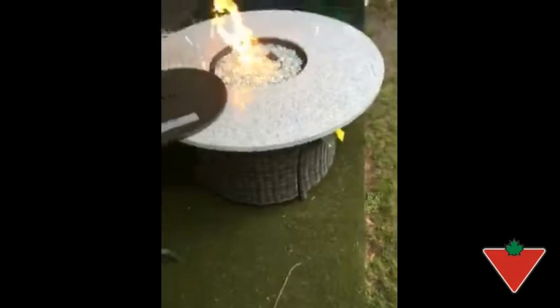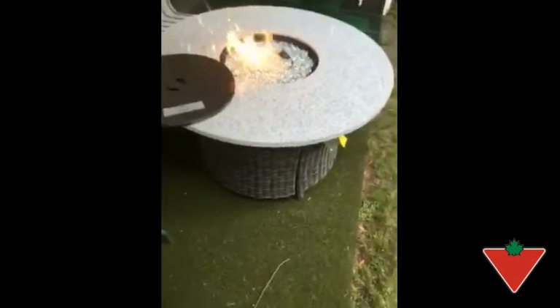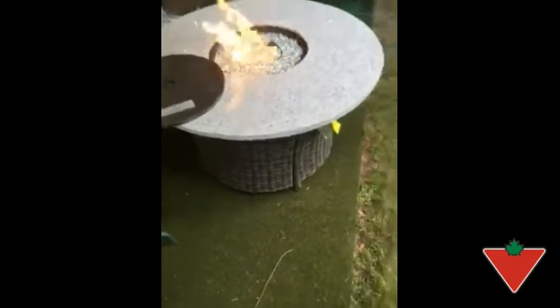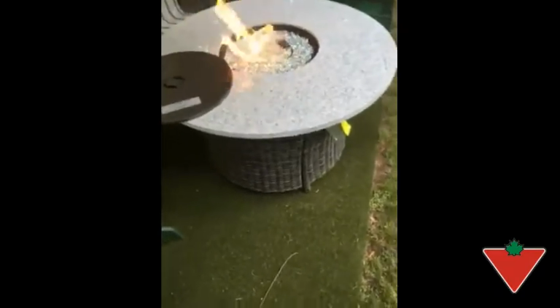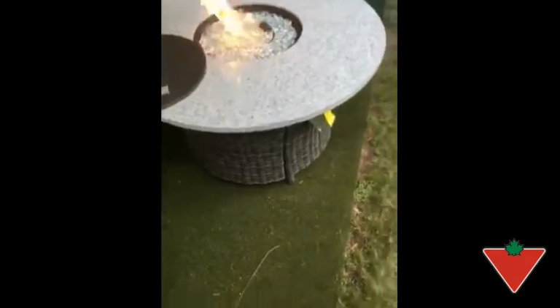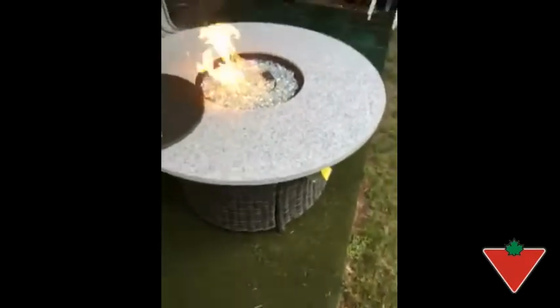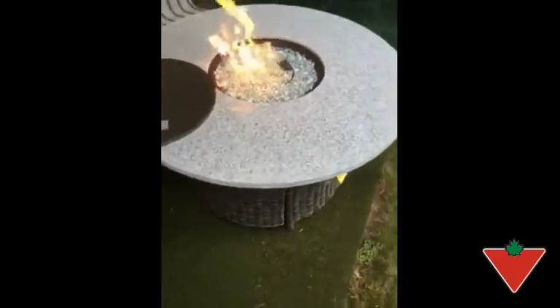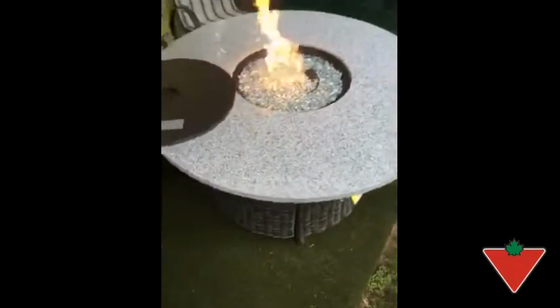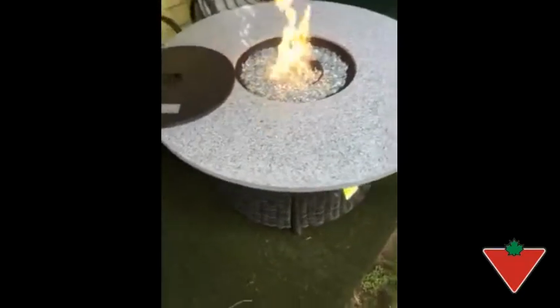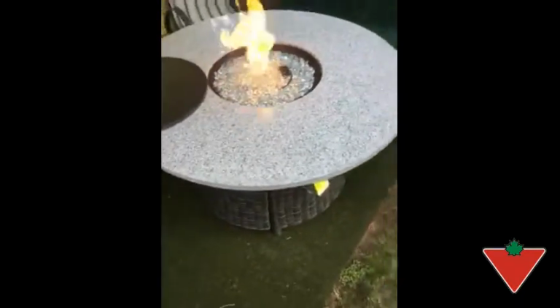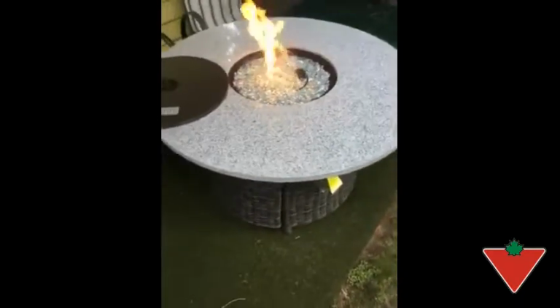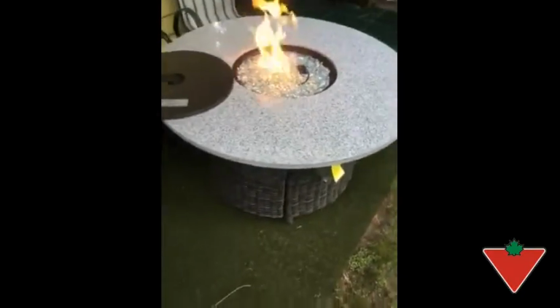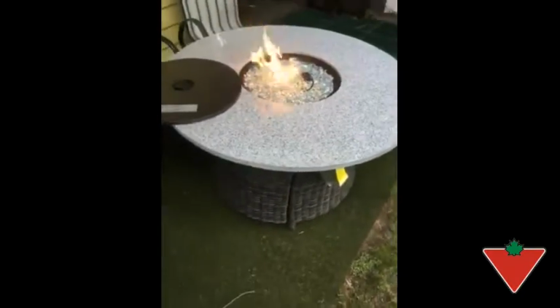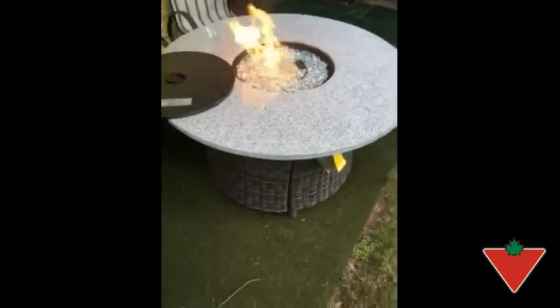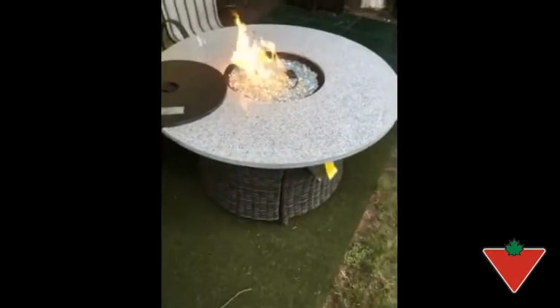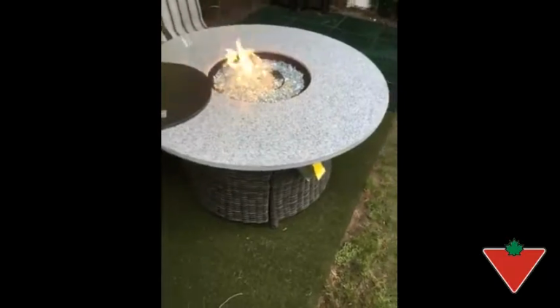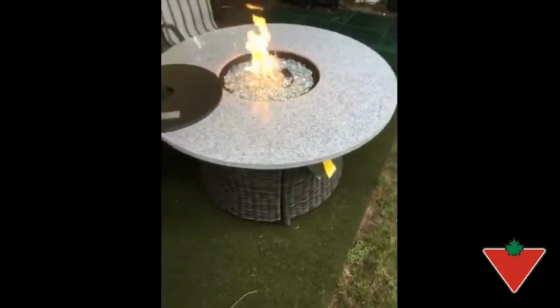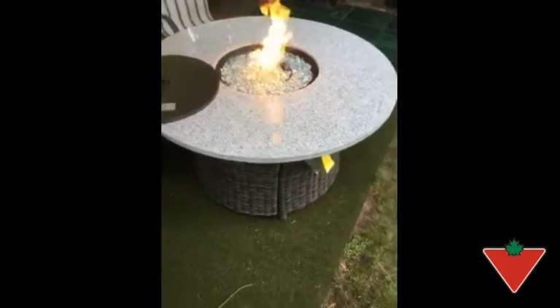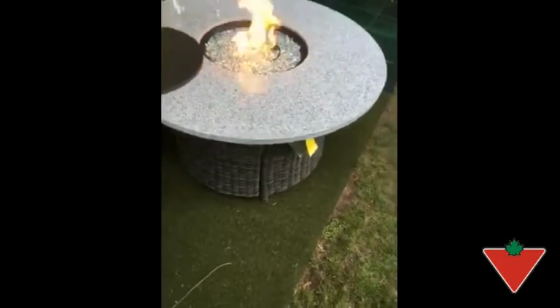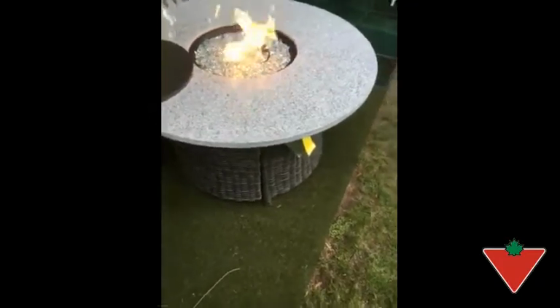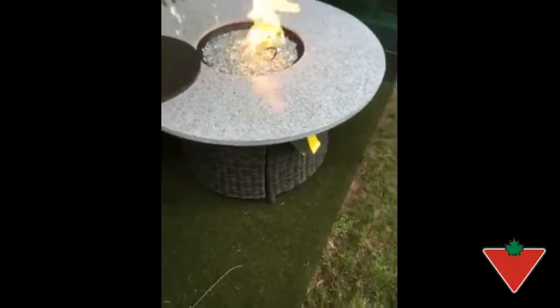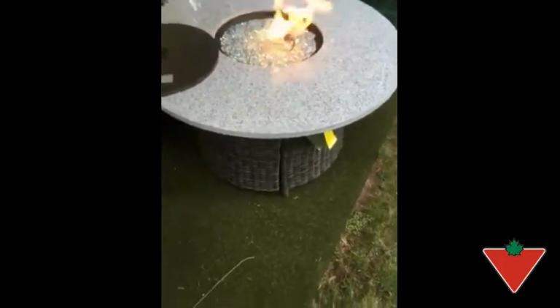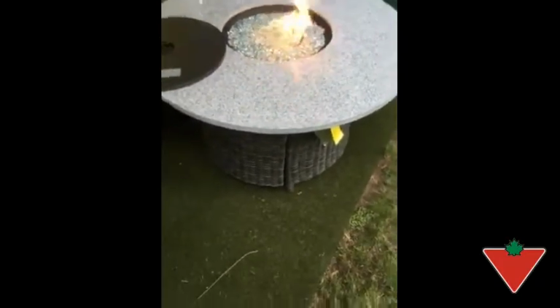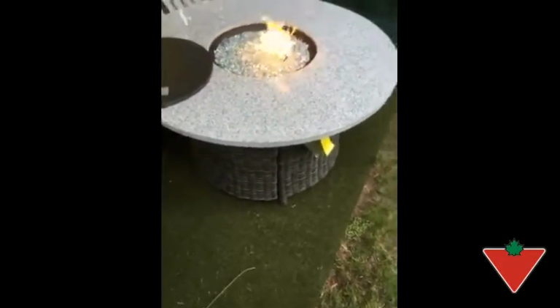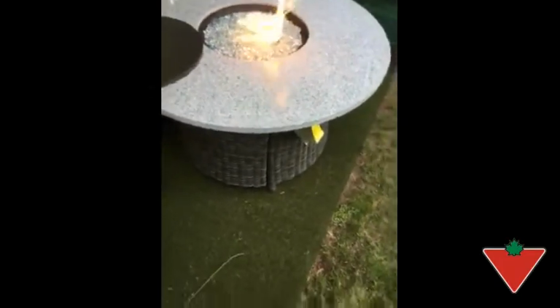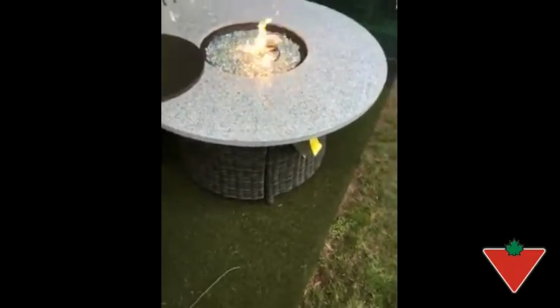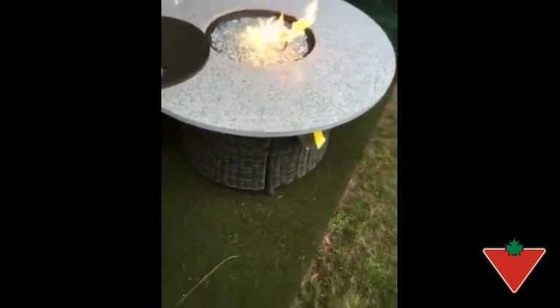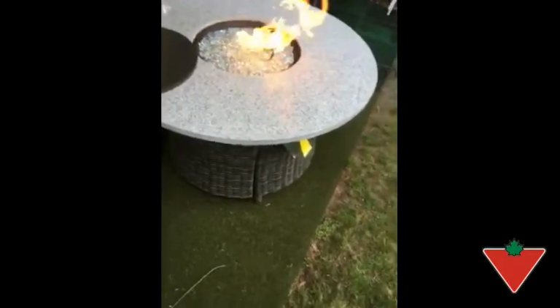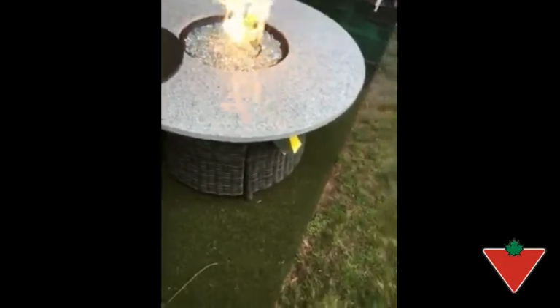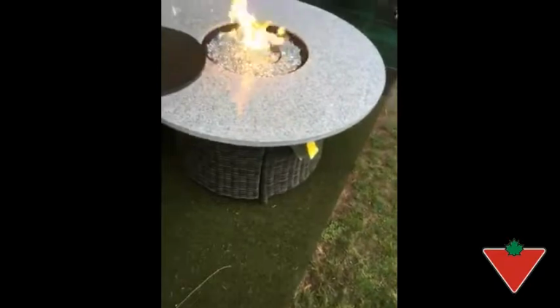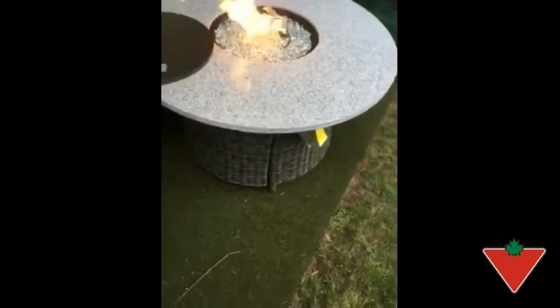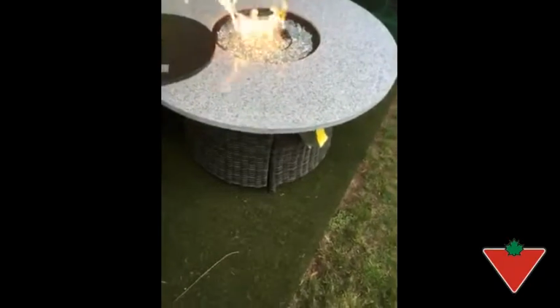I put the firetop table to the test. Last evening it was fairly cool out and we sat around the fire, and it radiates some nice heat even on low setting.